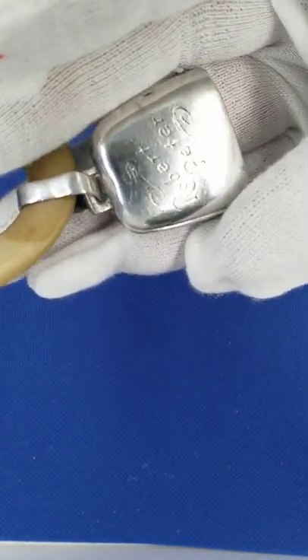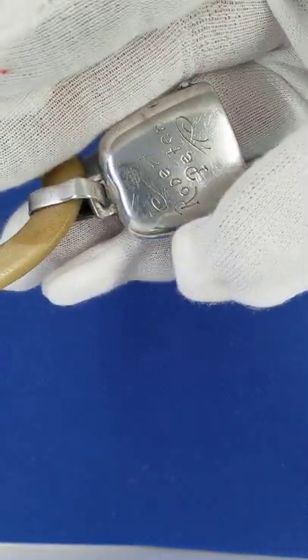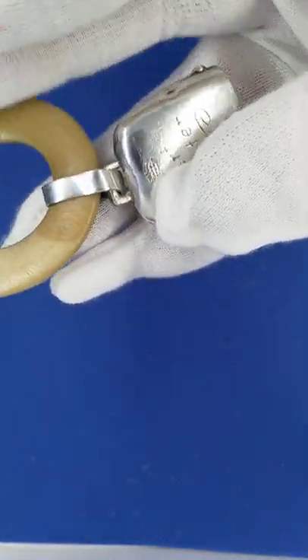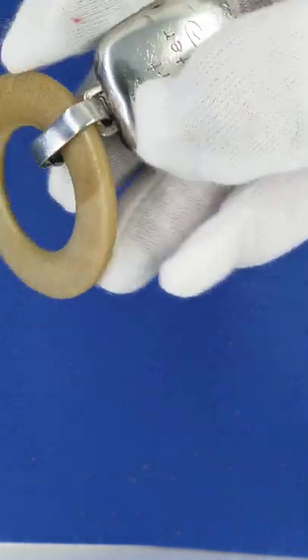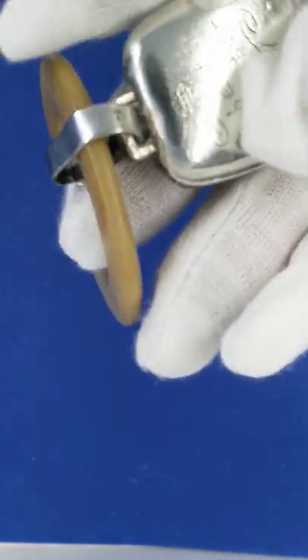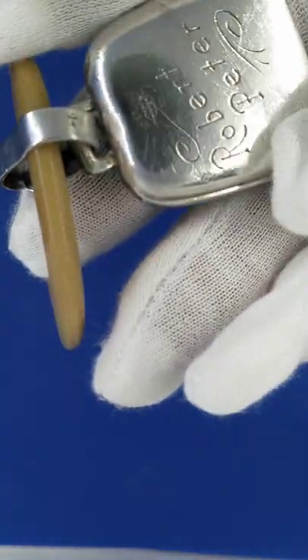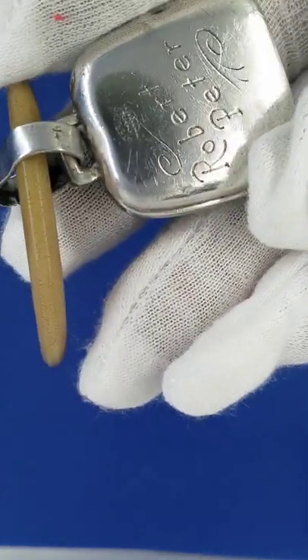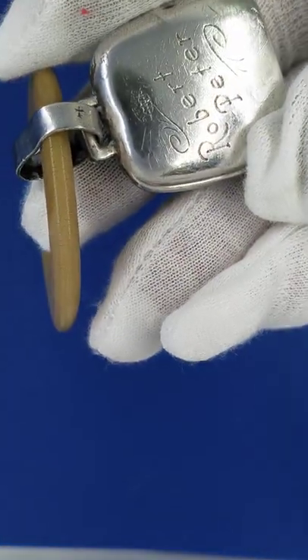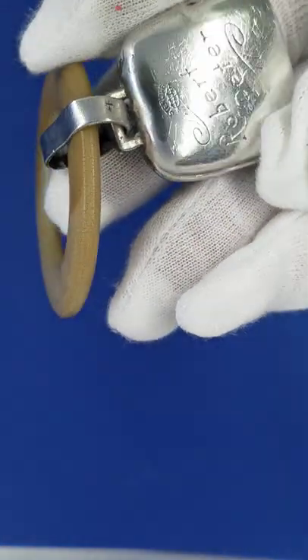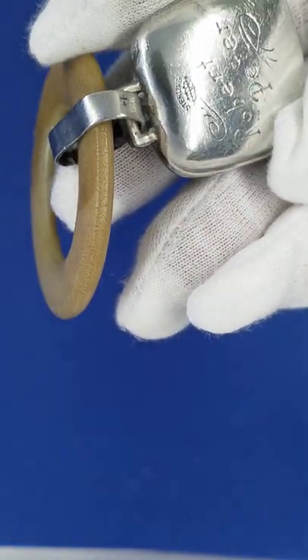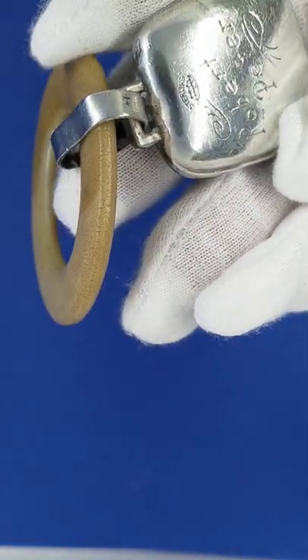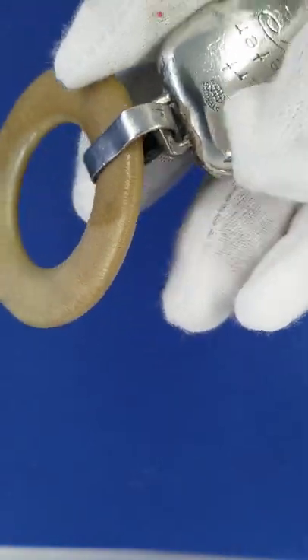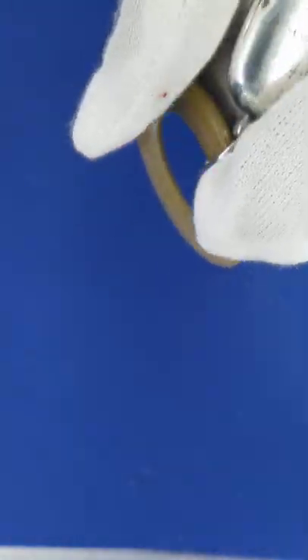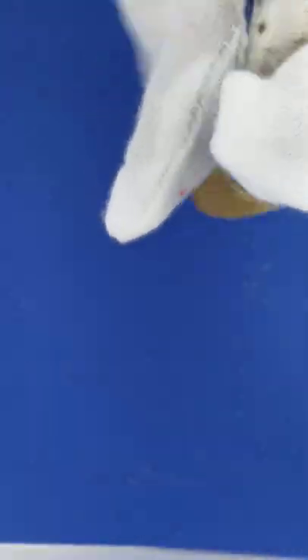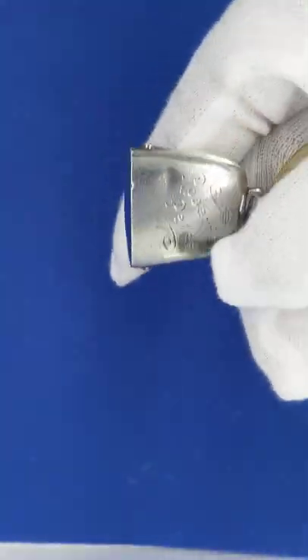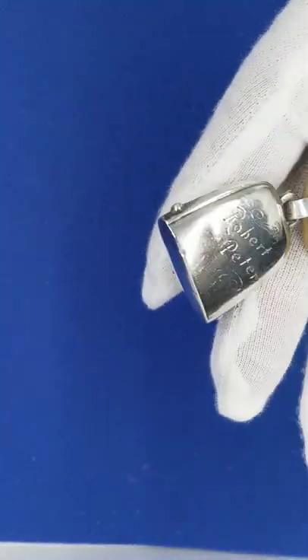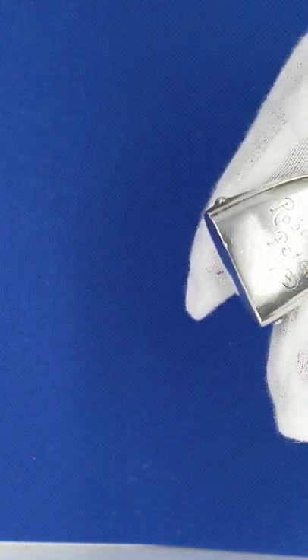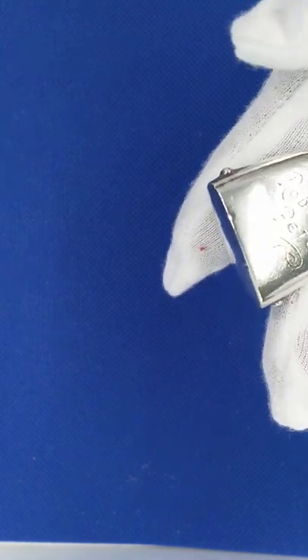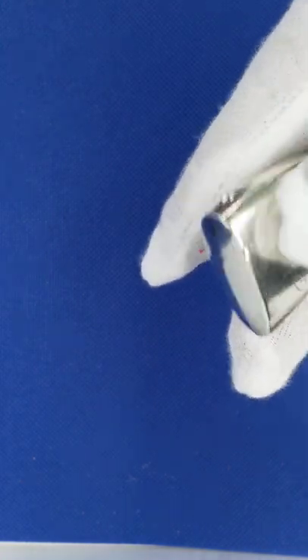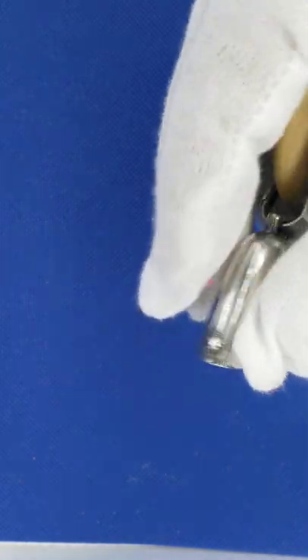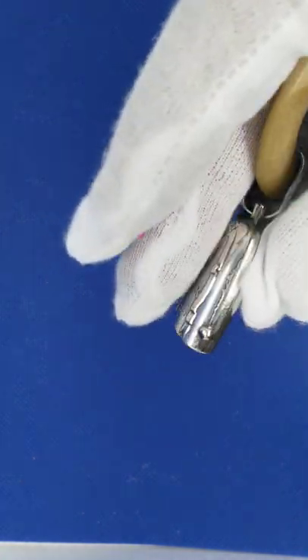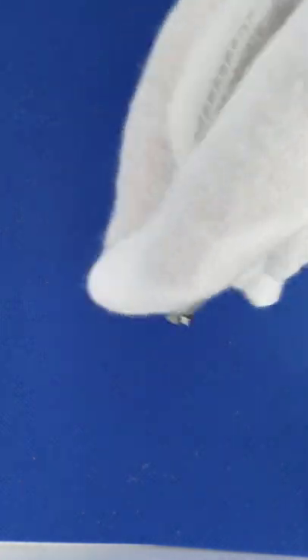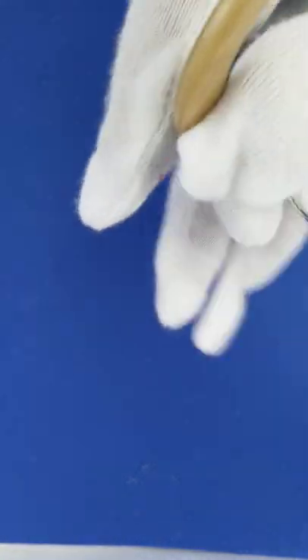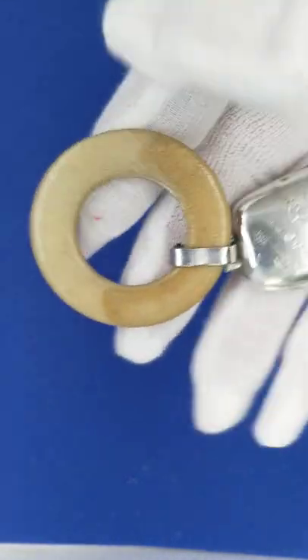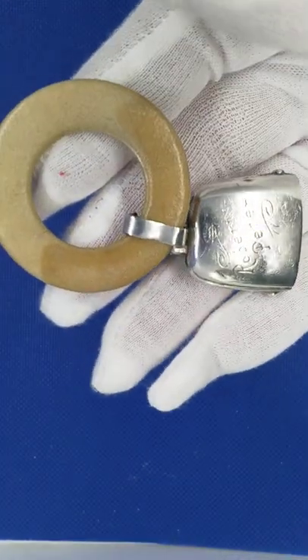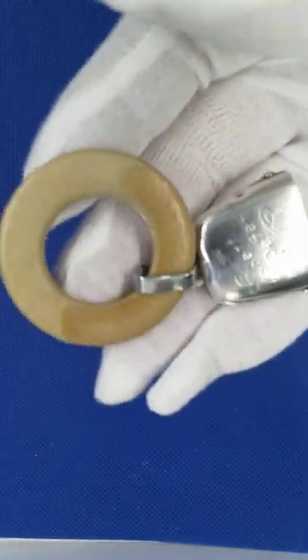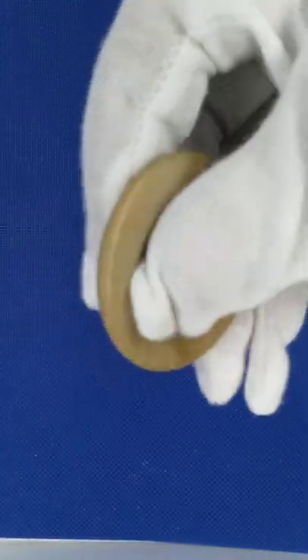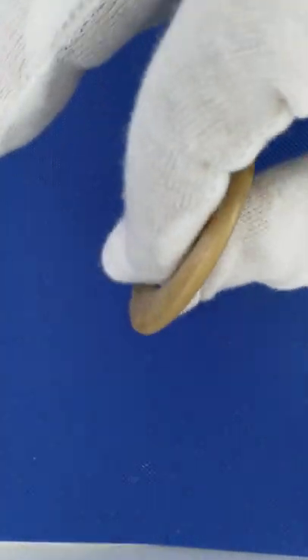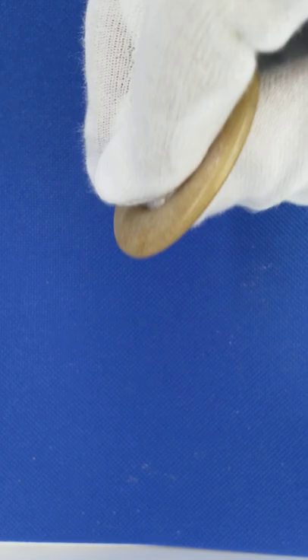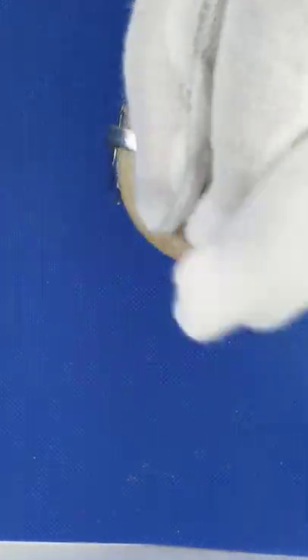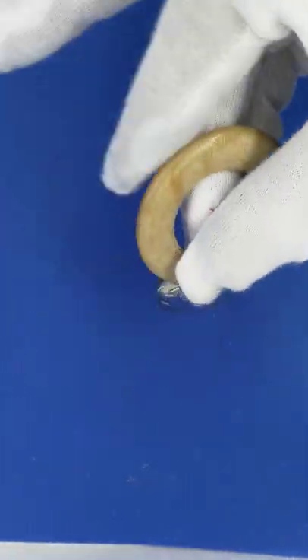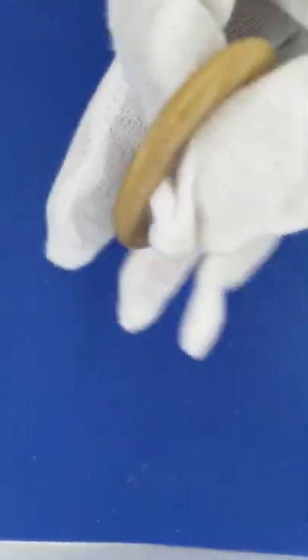On the back you've got the name Robert Peter, and of course you've got the sterling symbol at the top. We believe this to be the American mark, as it is not a British hallmark. However, a very nice little gift for someone, or to add to a collection.